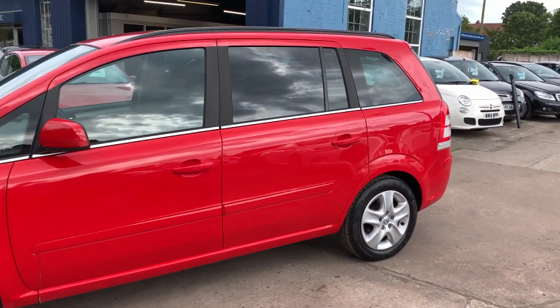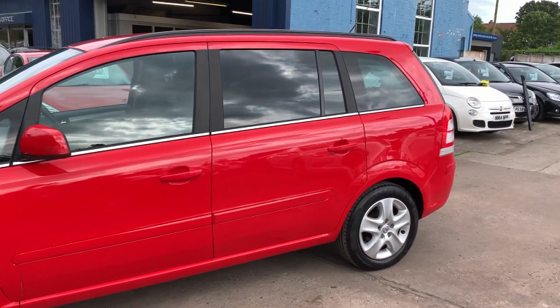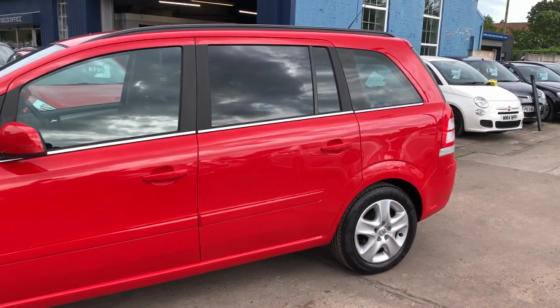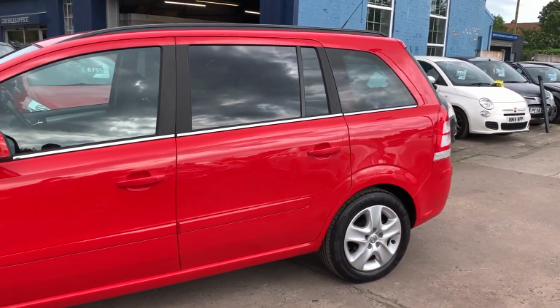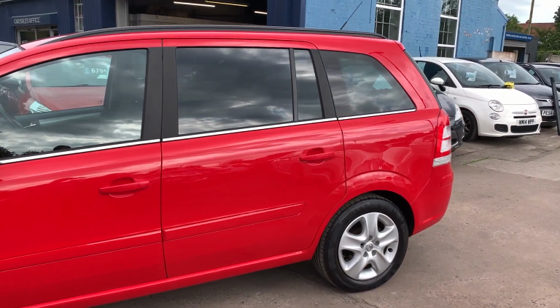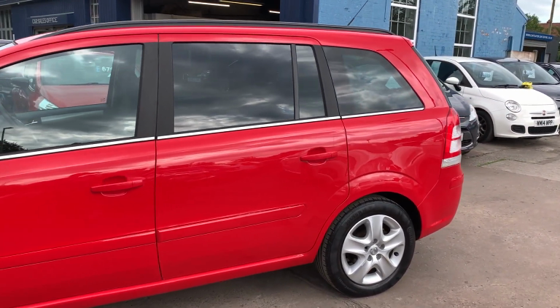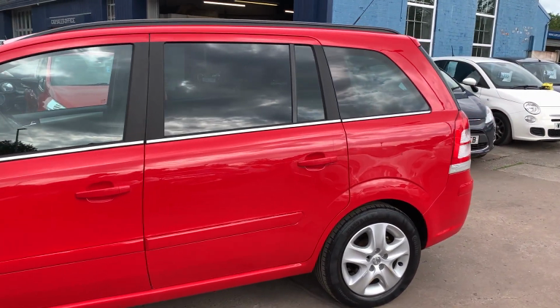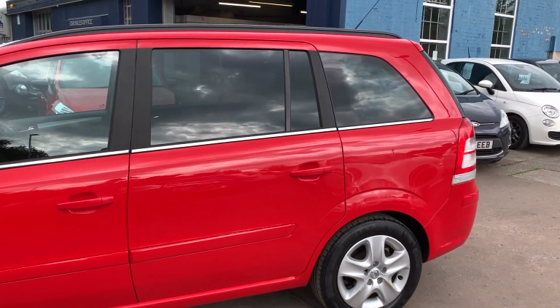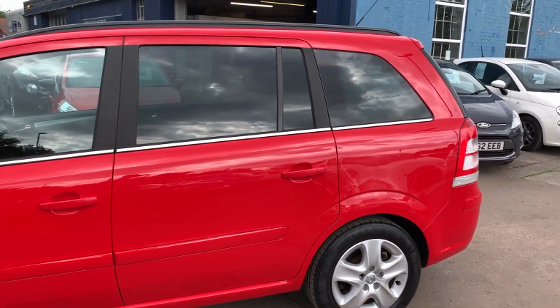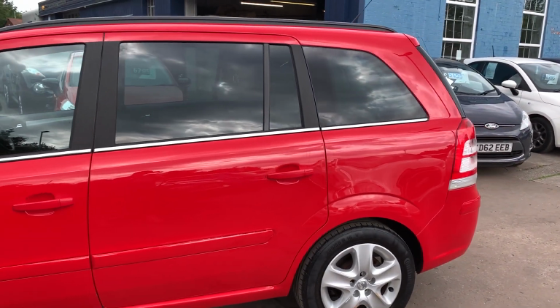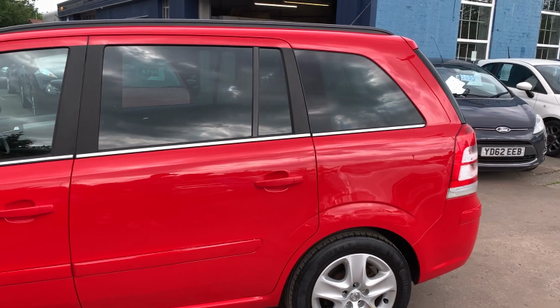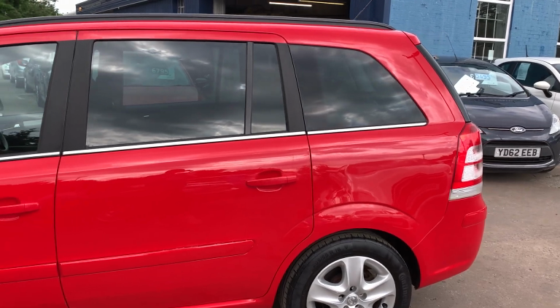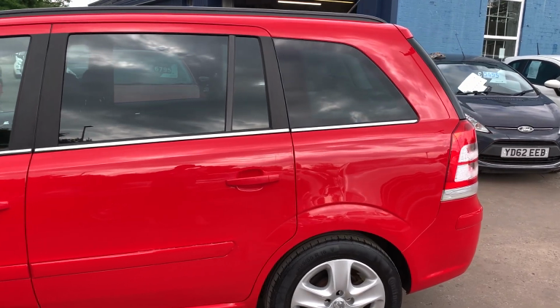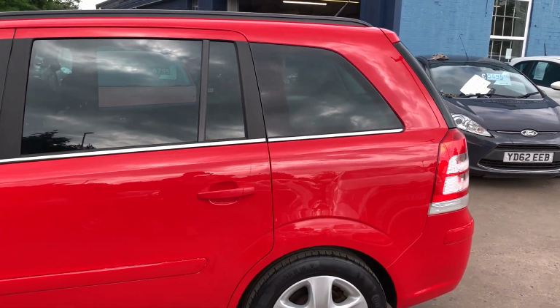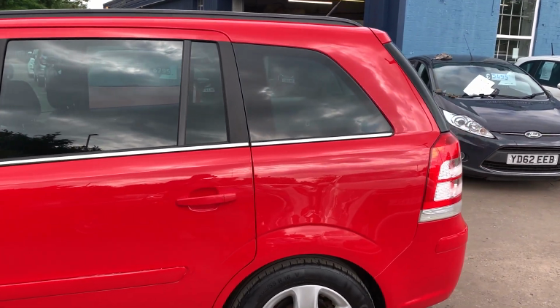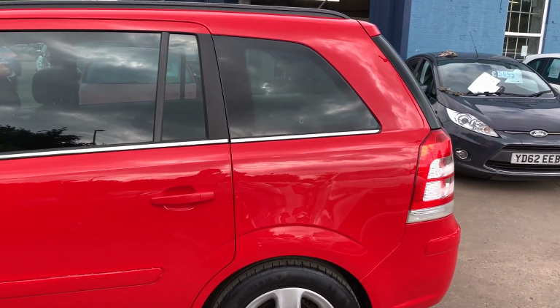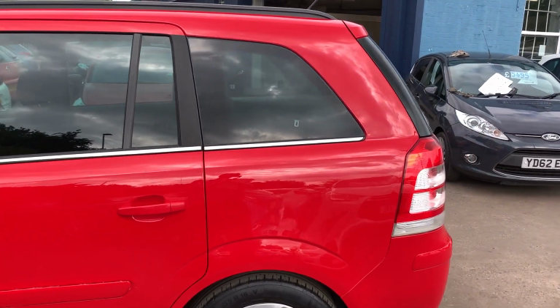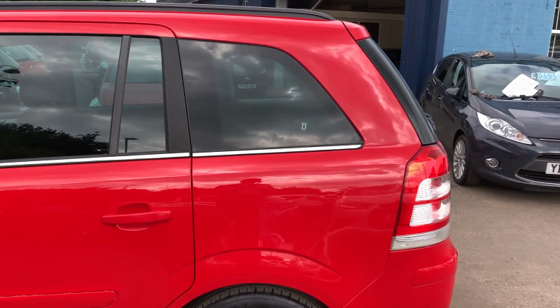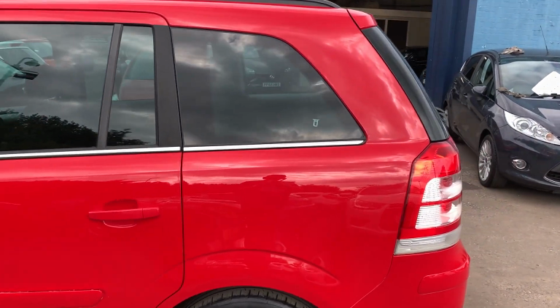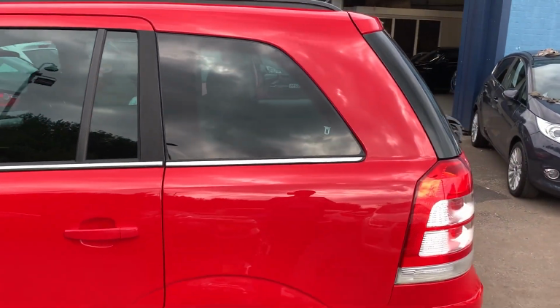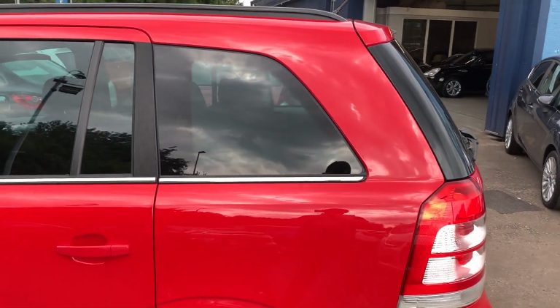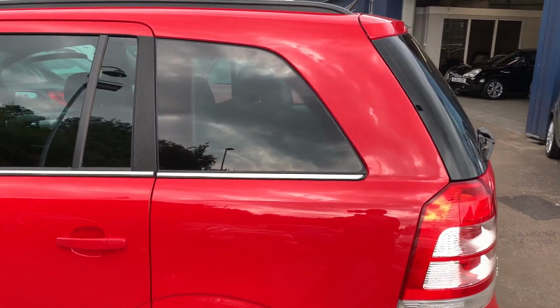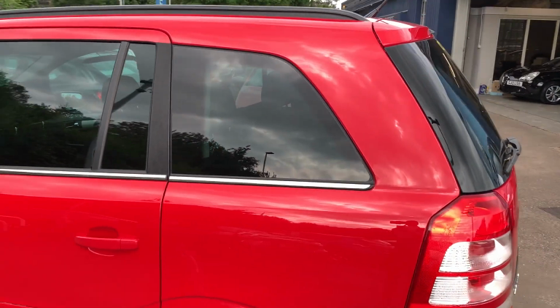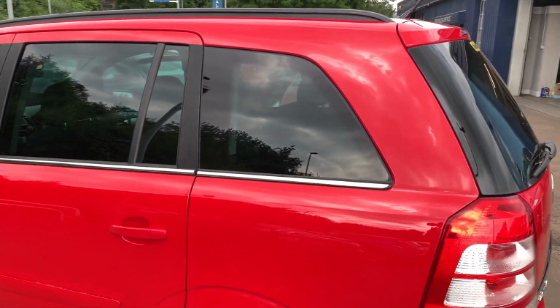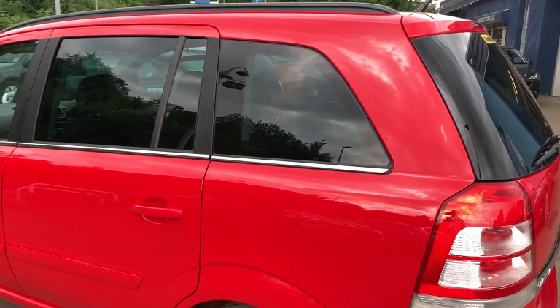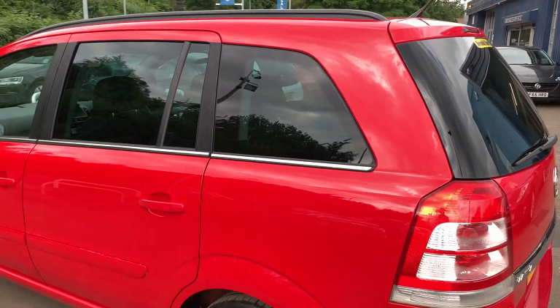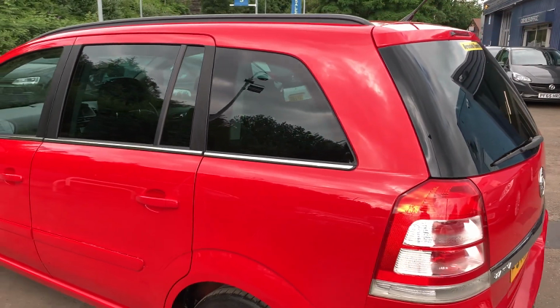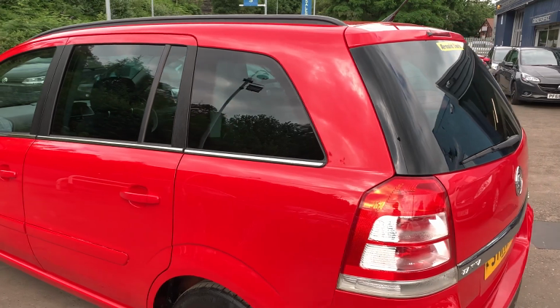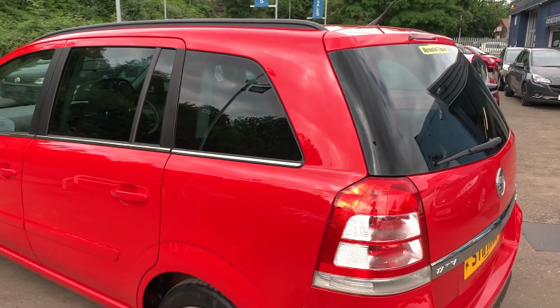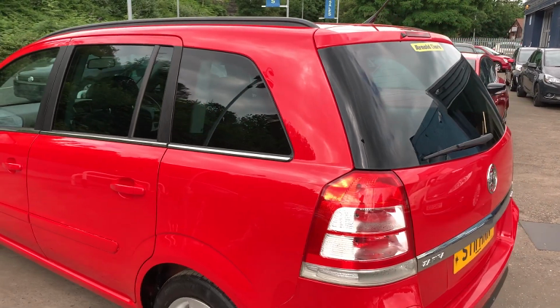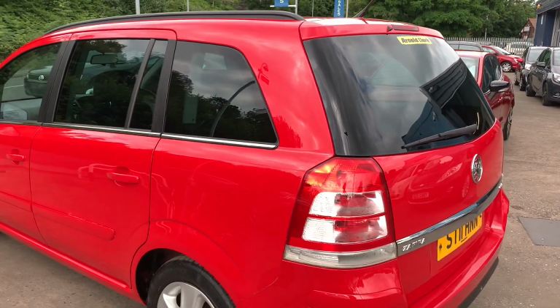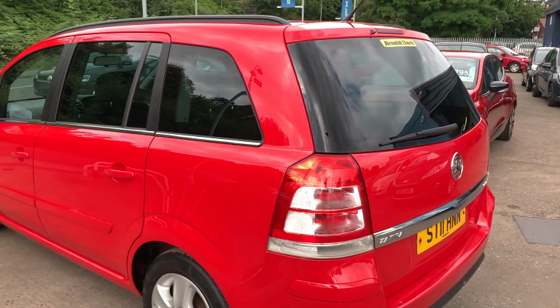This car has a 1700 diesel engine. It's in bright red. It has air conditioning, electric windows, electric mirrors, and it's a six speed.